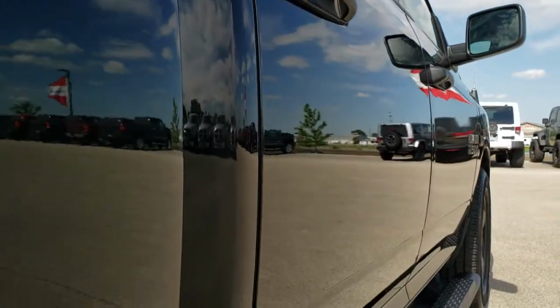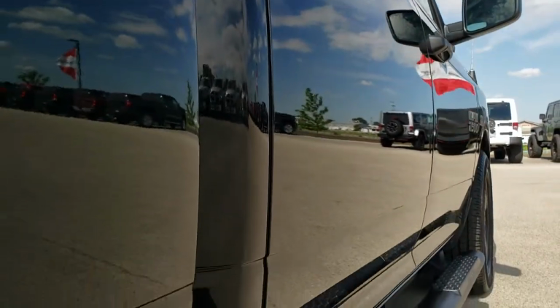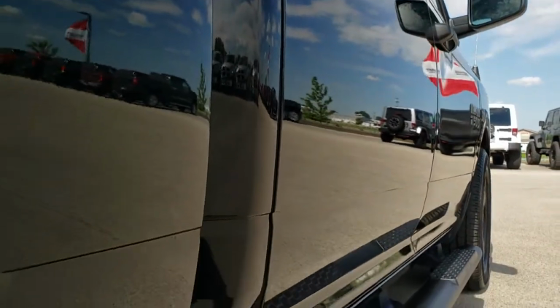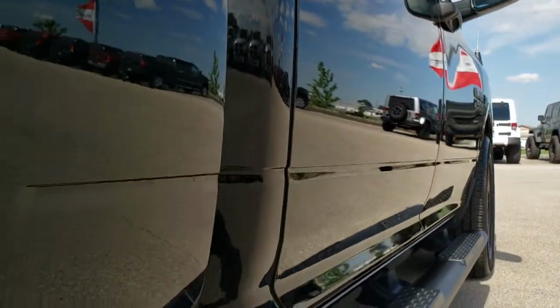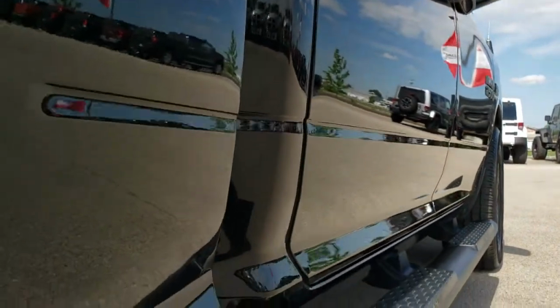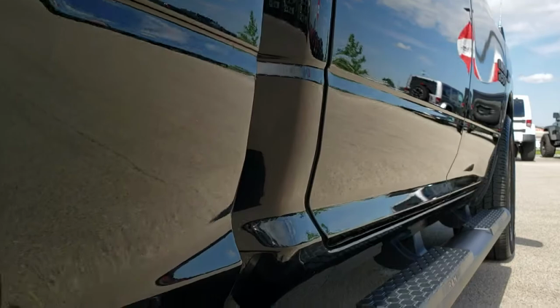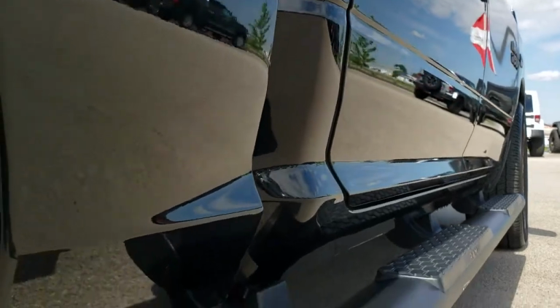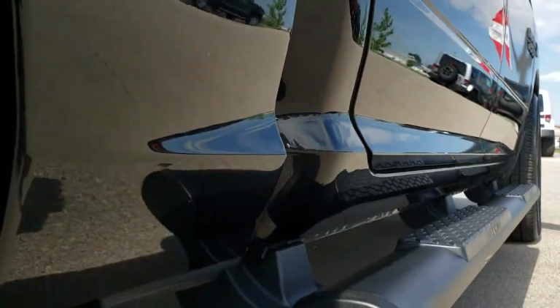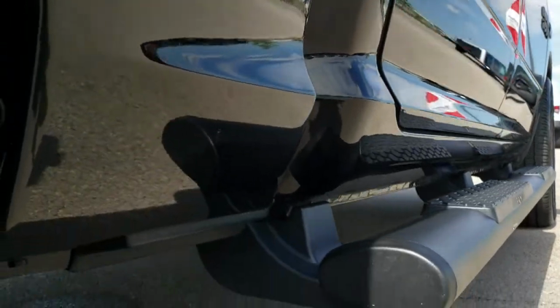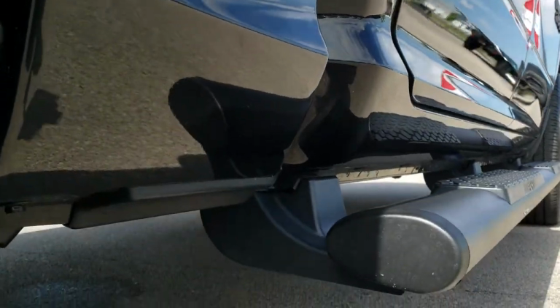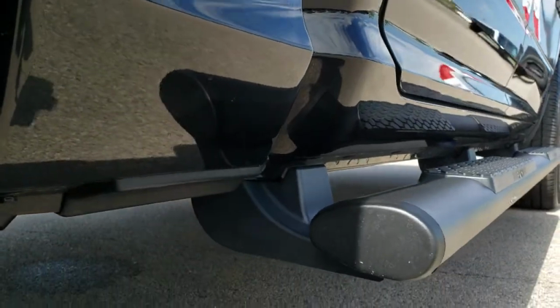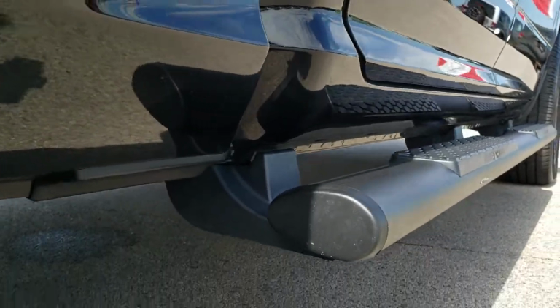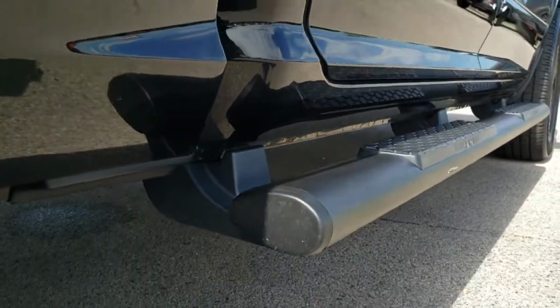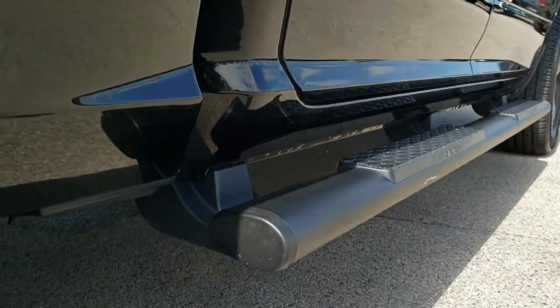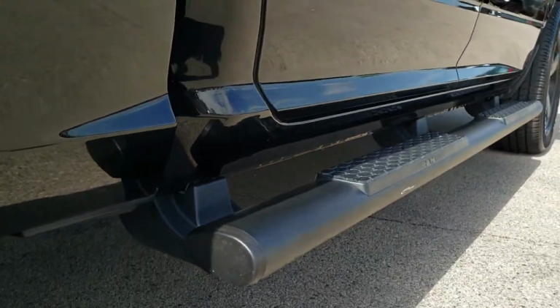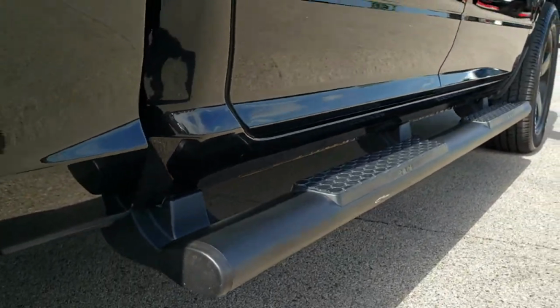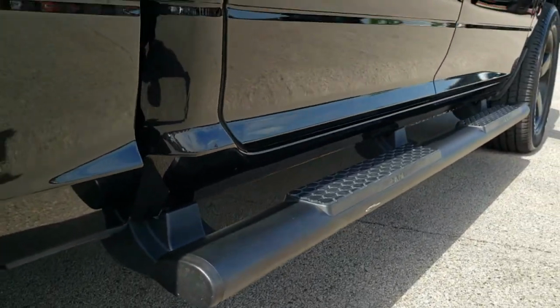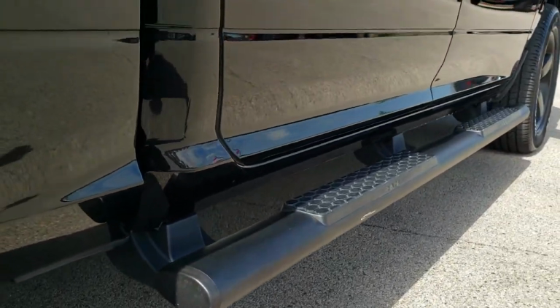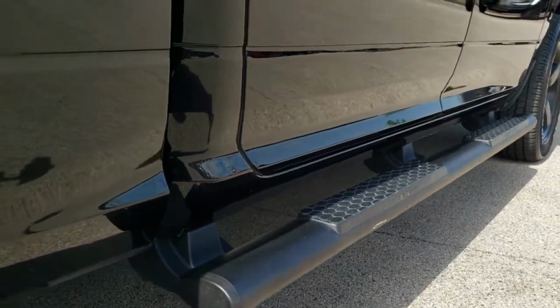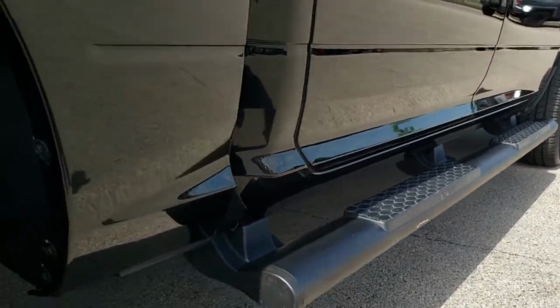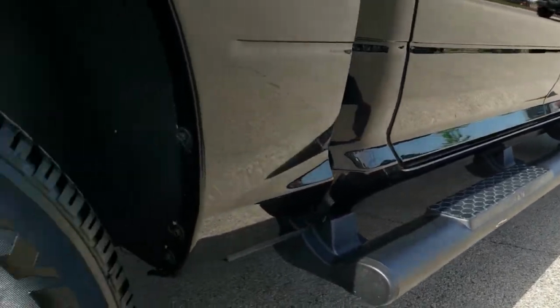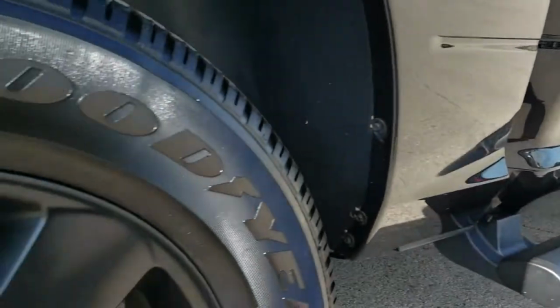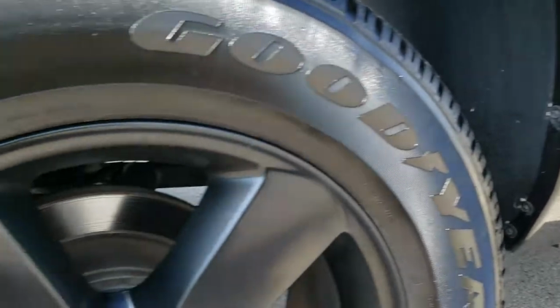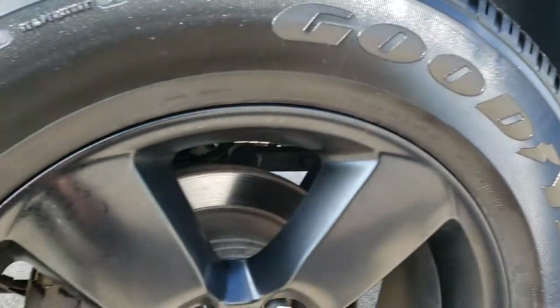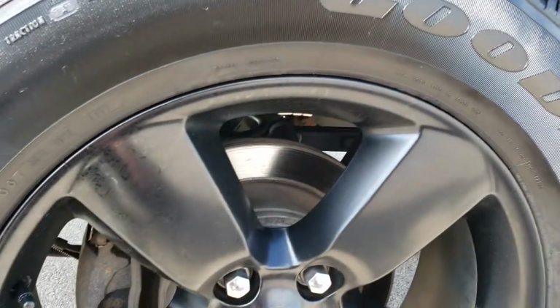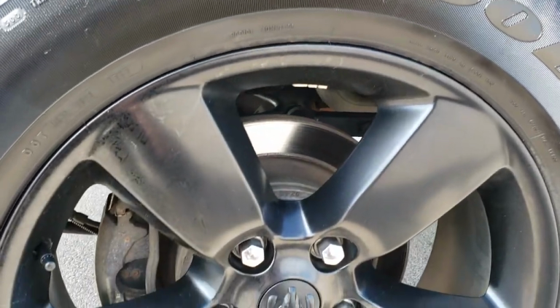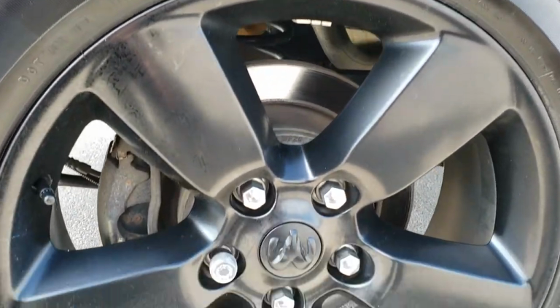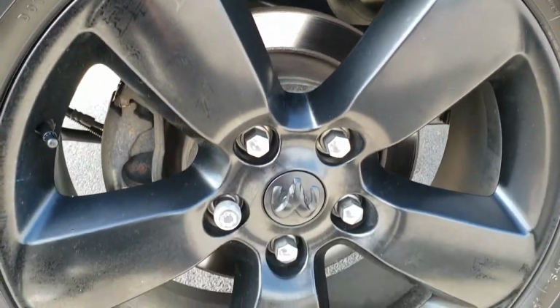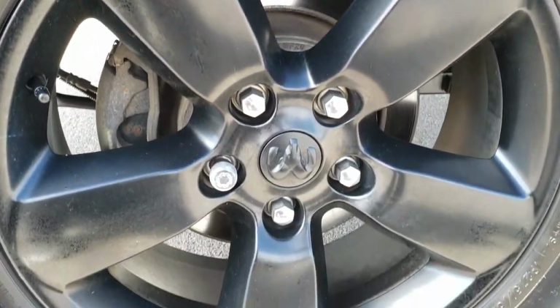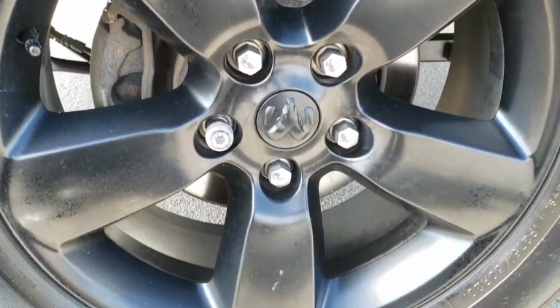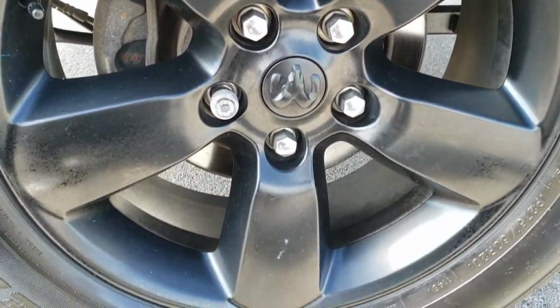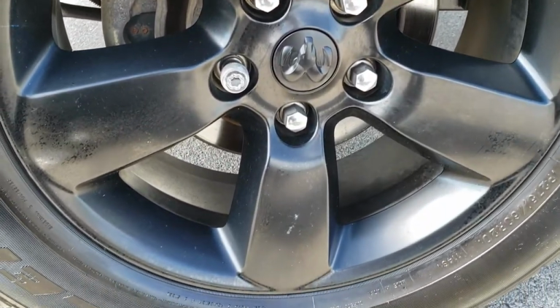Very, very clean down that side. Didn't see any dents or dings. Has the factory painted step bars. This back rim is in excellent condition as well.